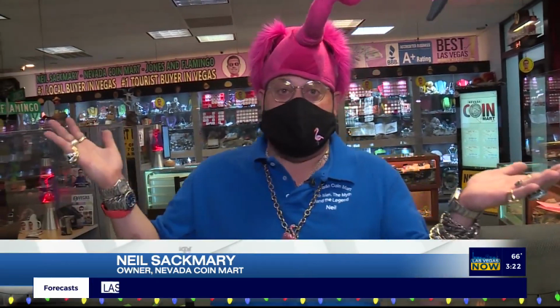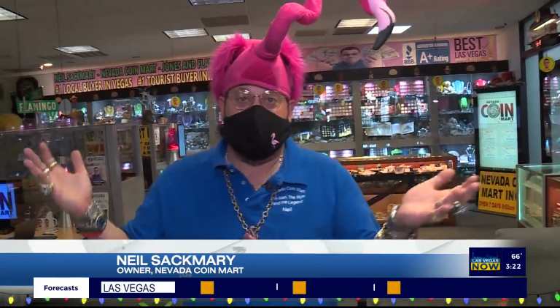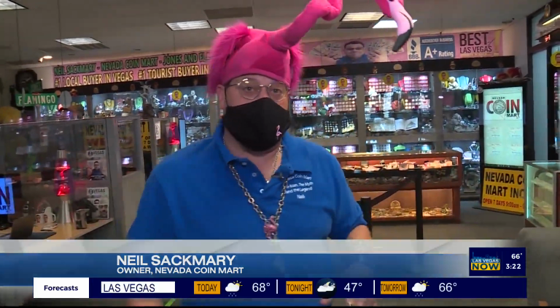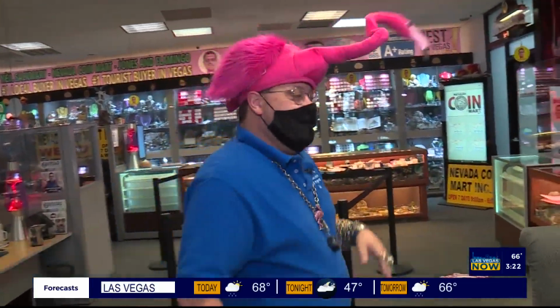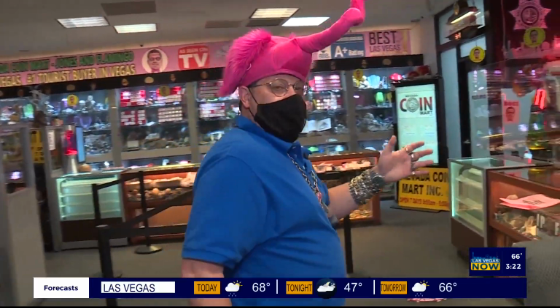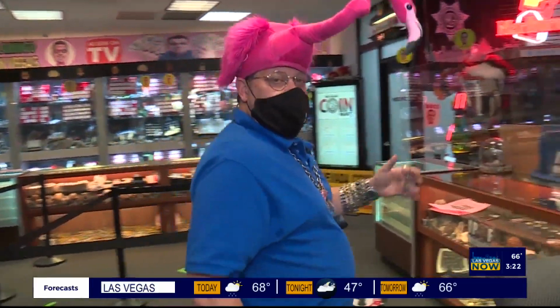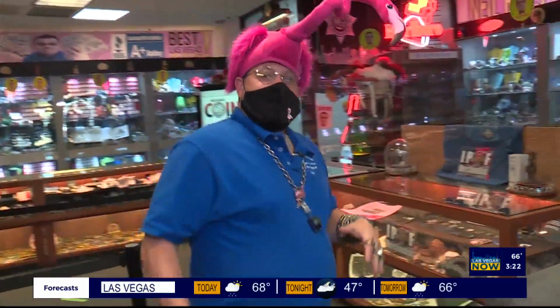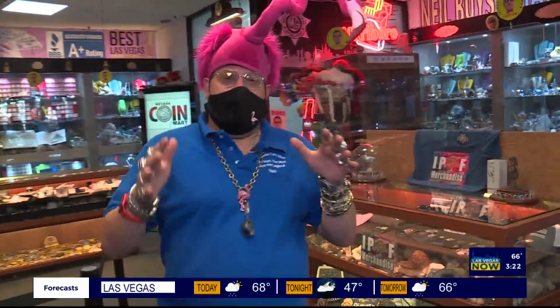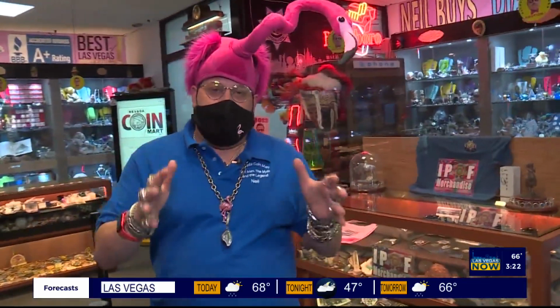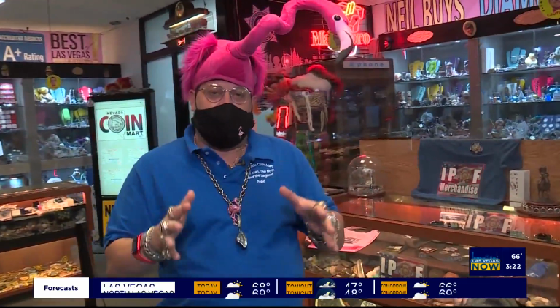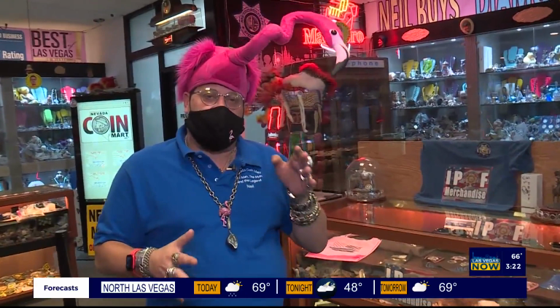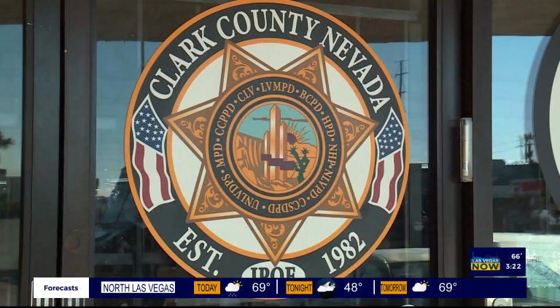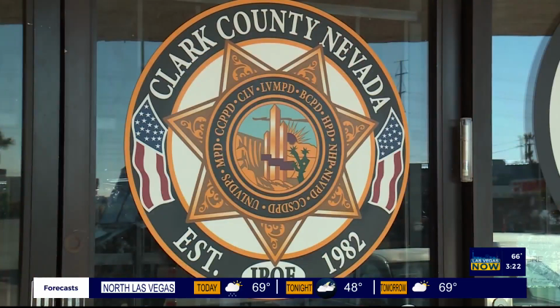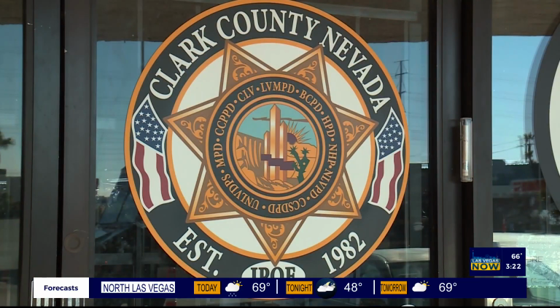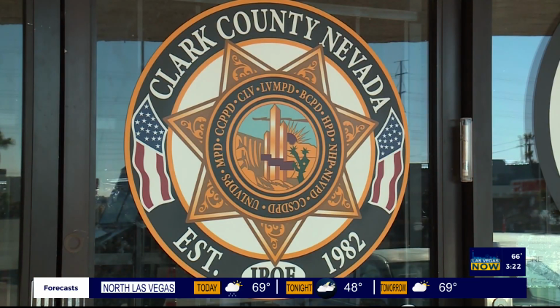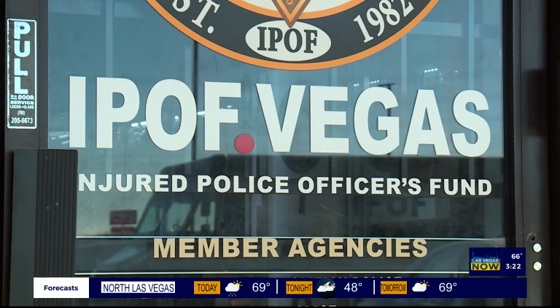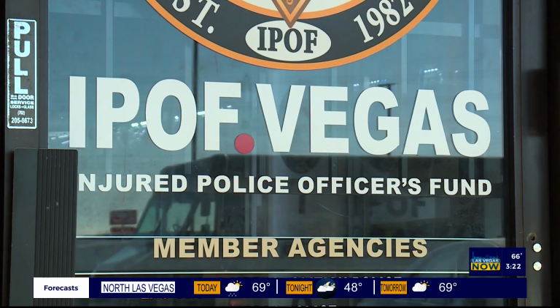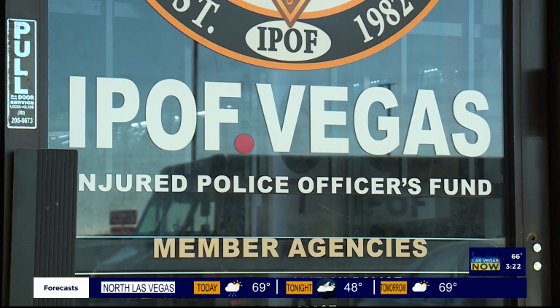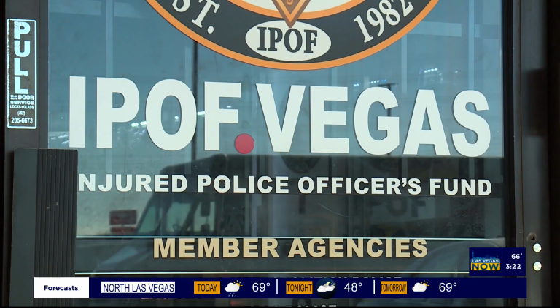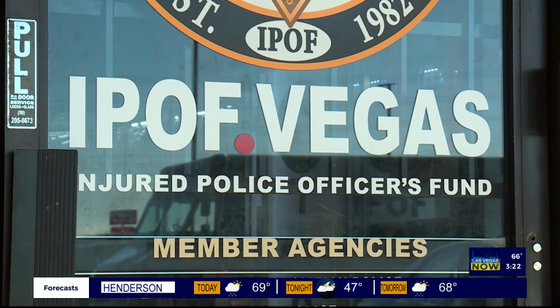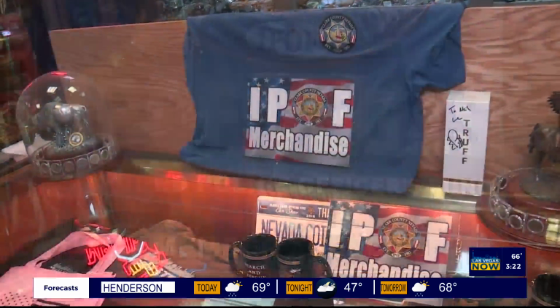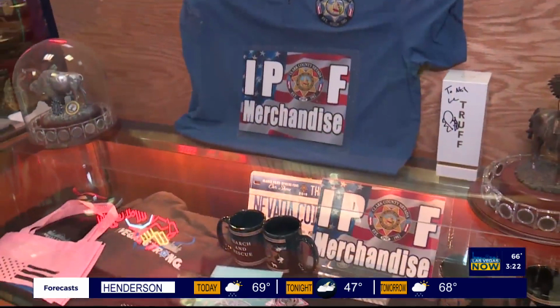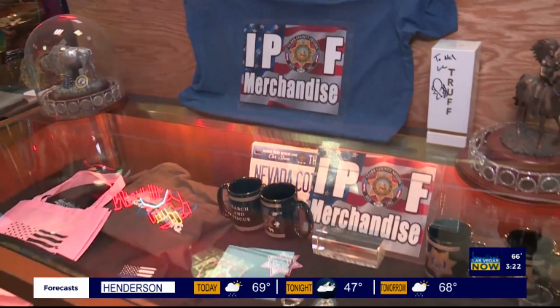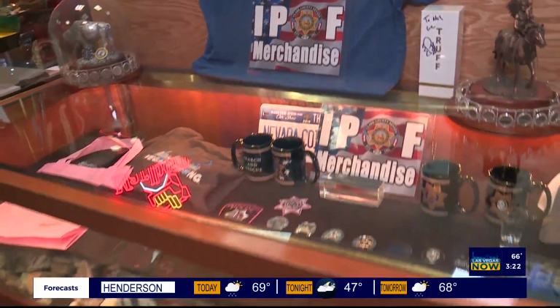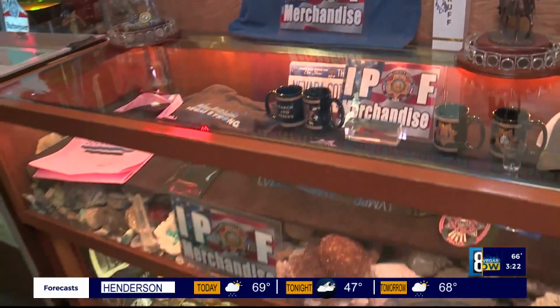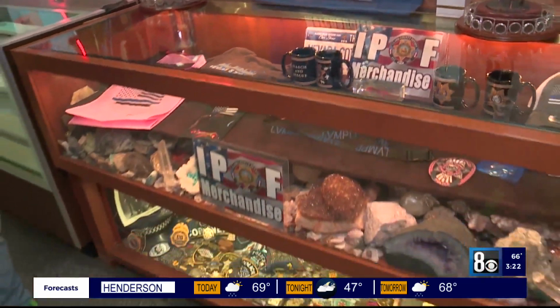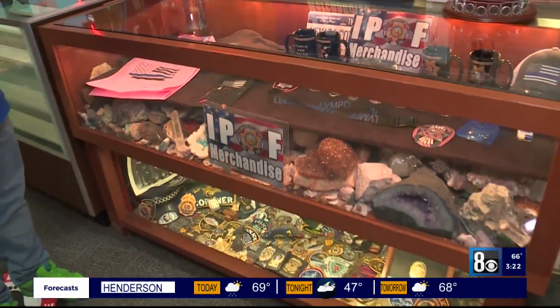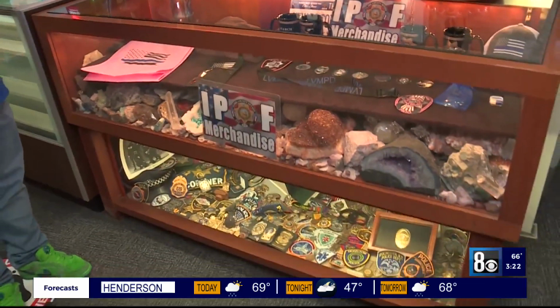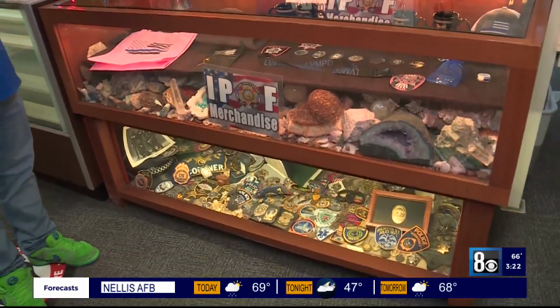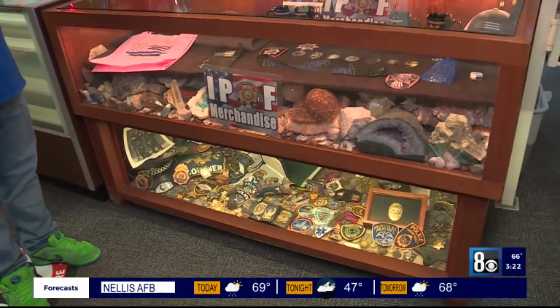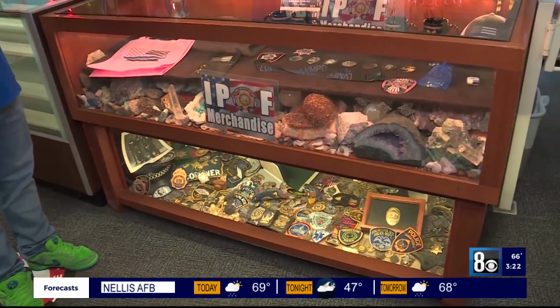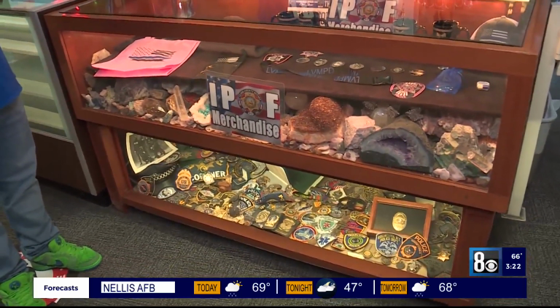Let me continue the tour. Over here, I am the main sponsor for the Injured Police Officers Fund — that's the IPOF — the most wonderful organization for all the police in the entire state of Nevada.